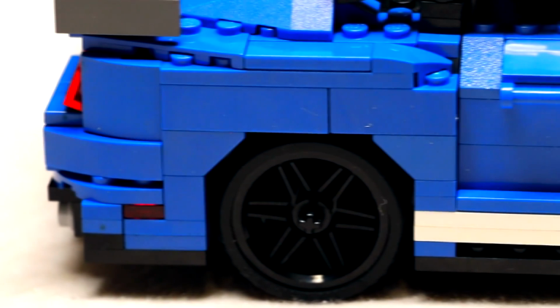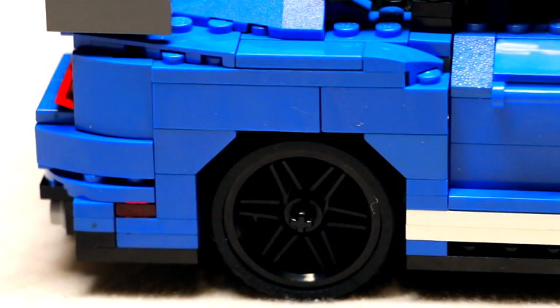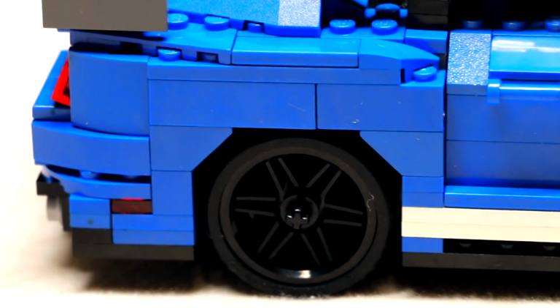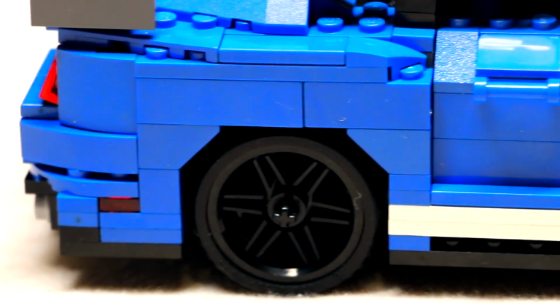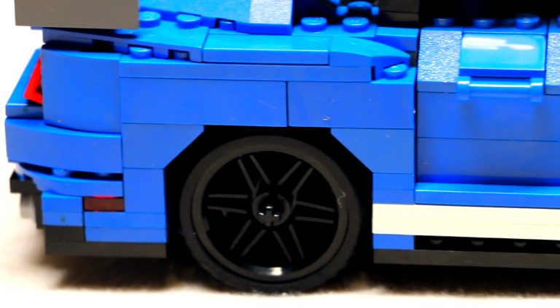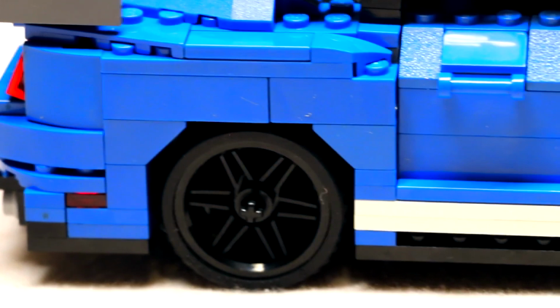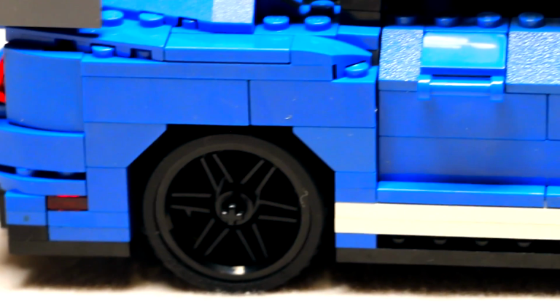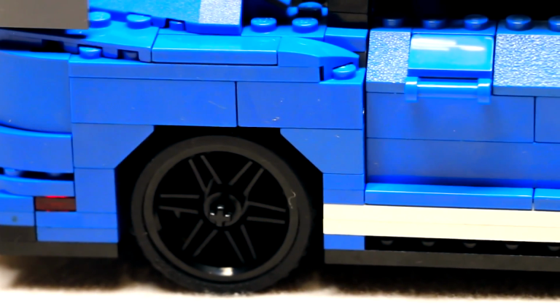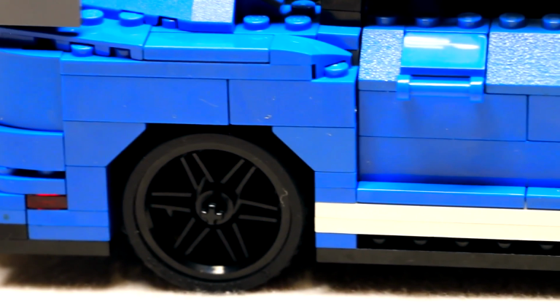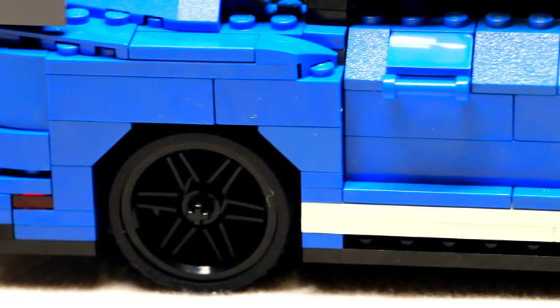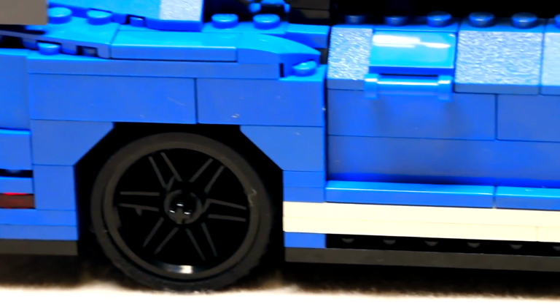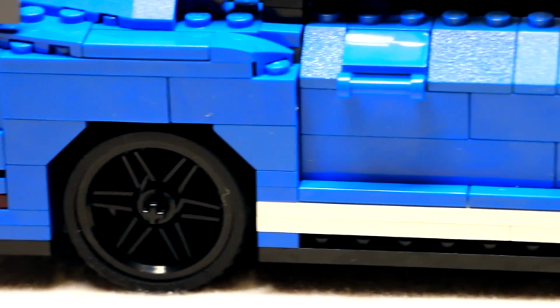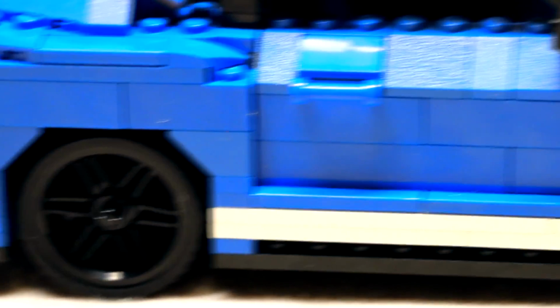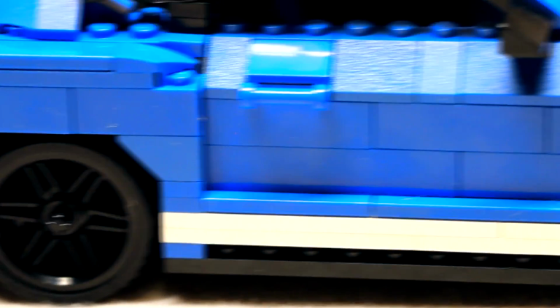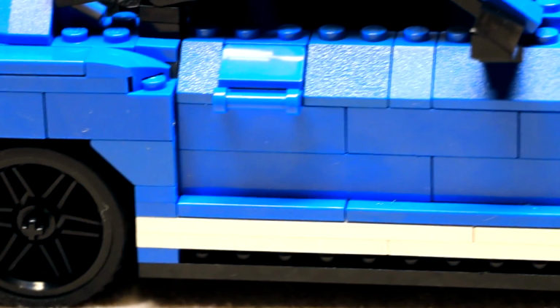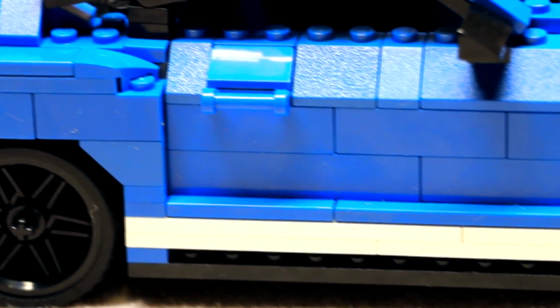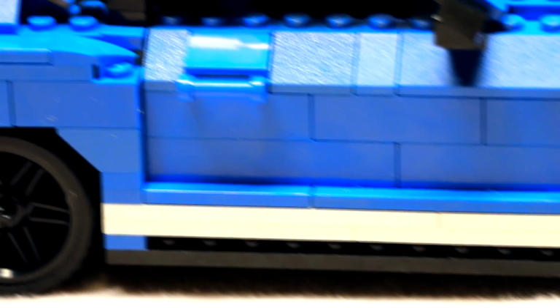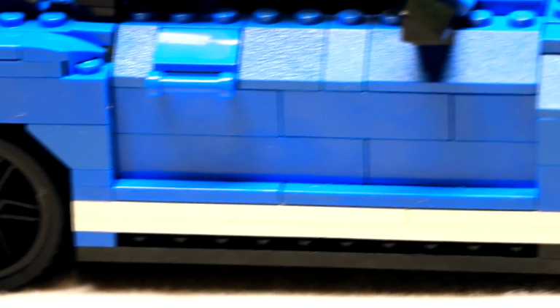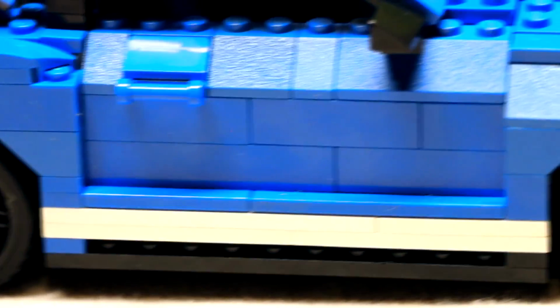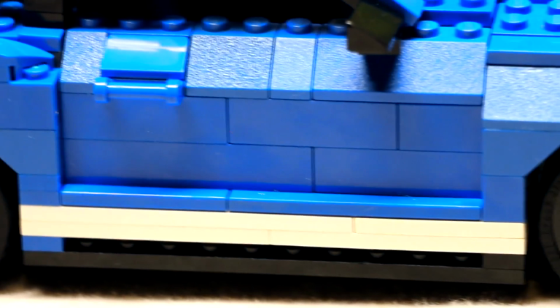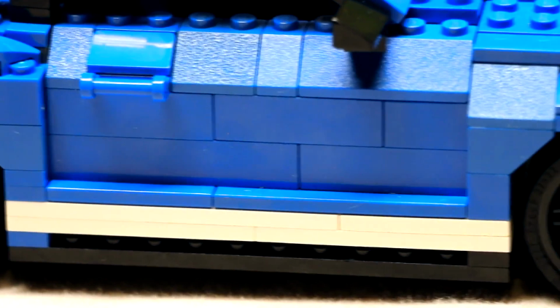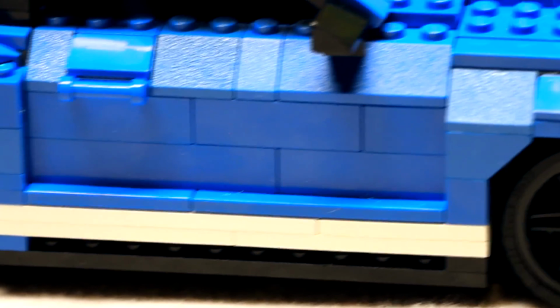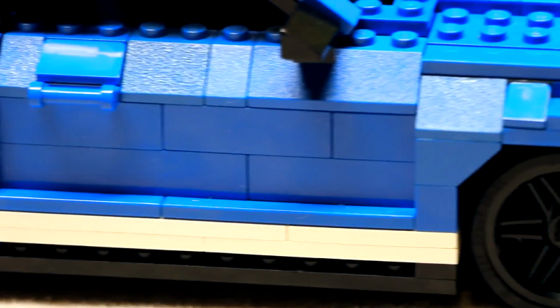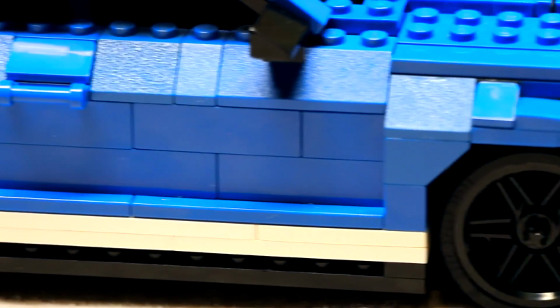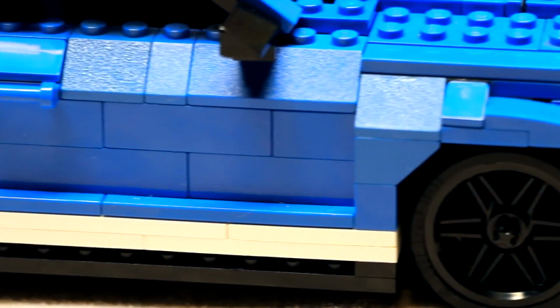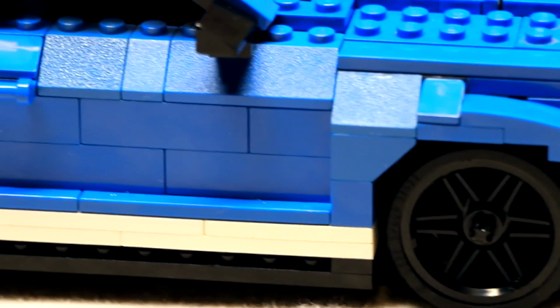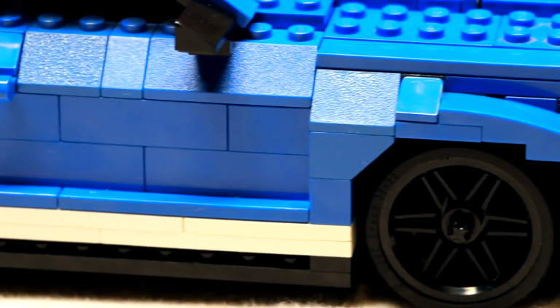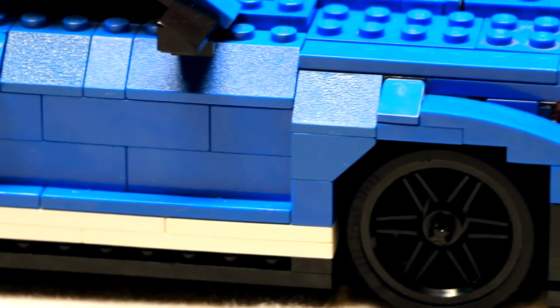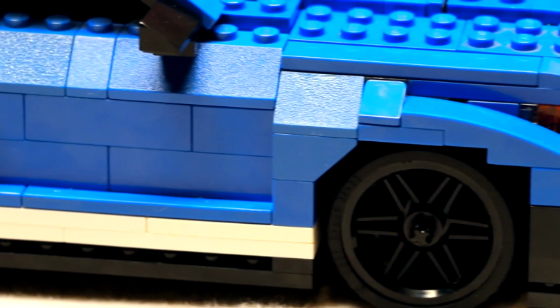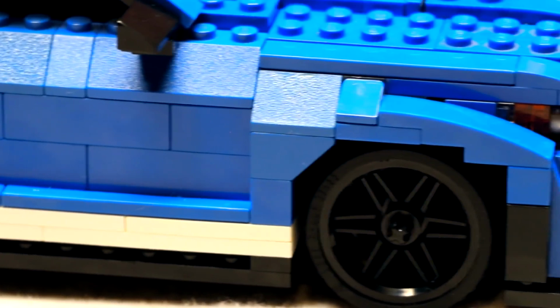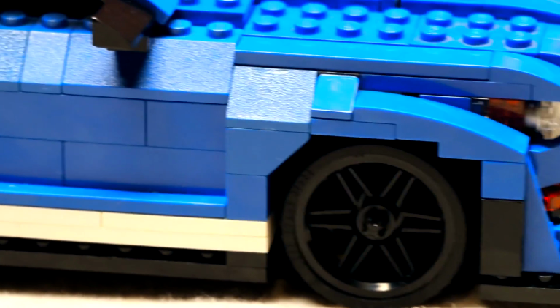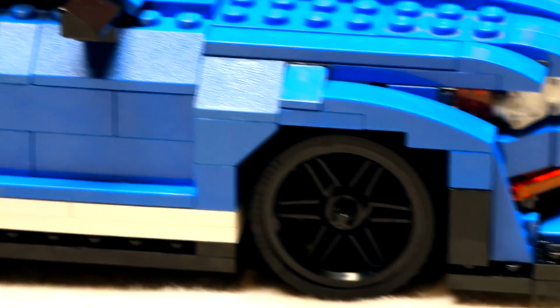The side panels are actually half a brick width into the car, thus why the top is an odd number wide and thus why the stripe up top is slightly wider than on the rest of the car.